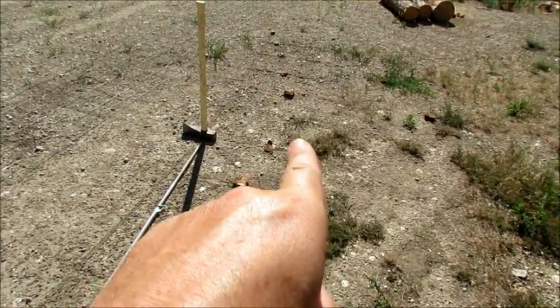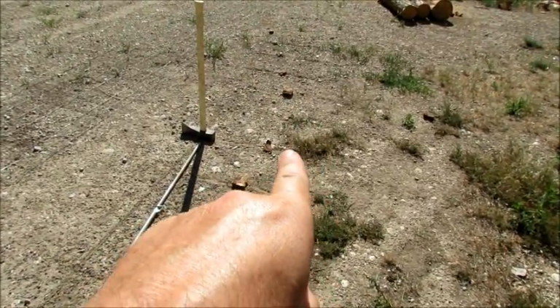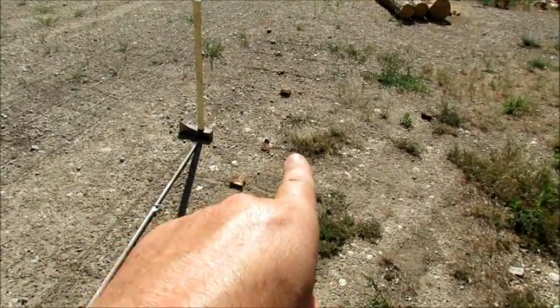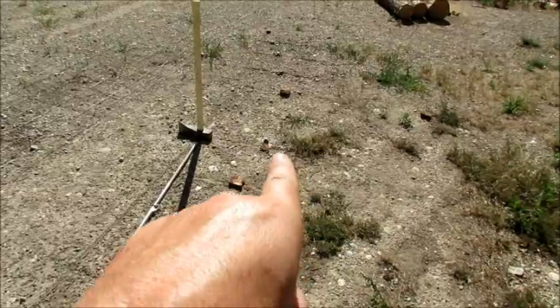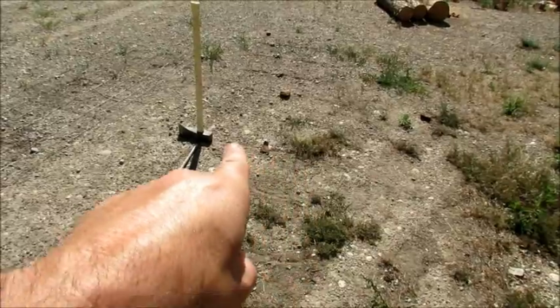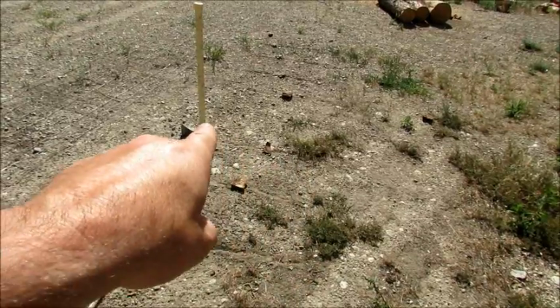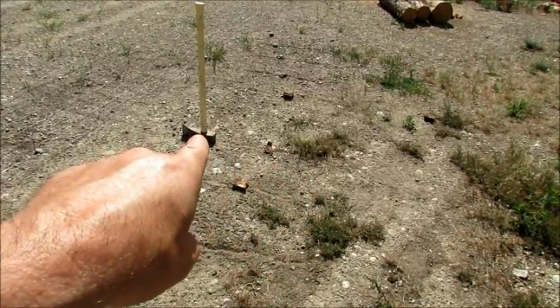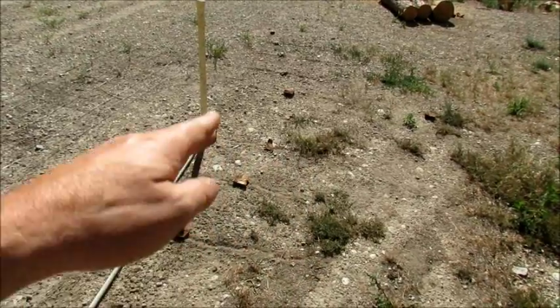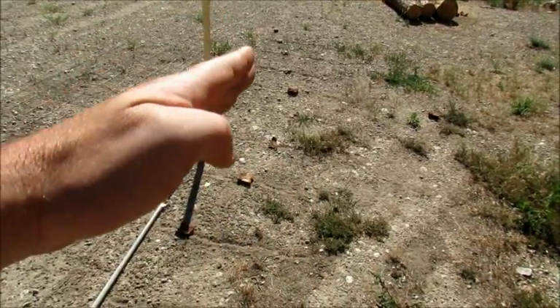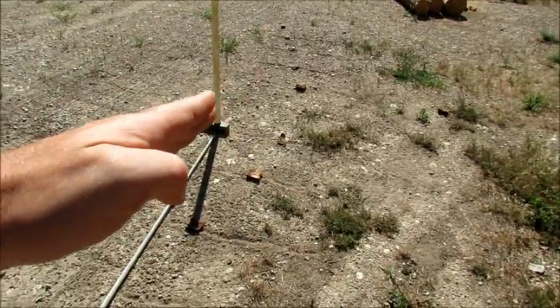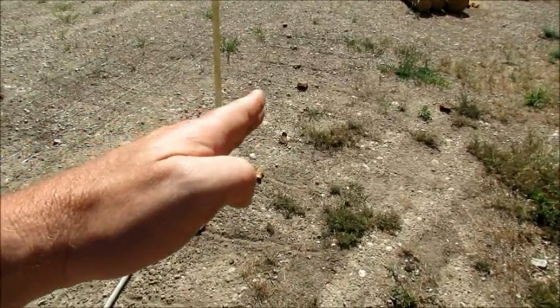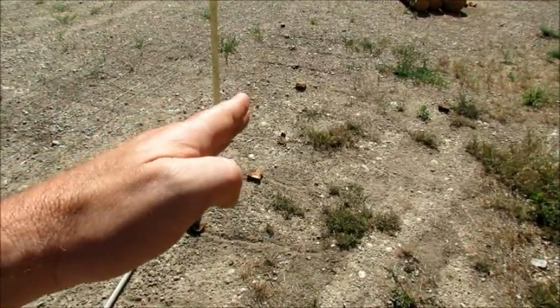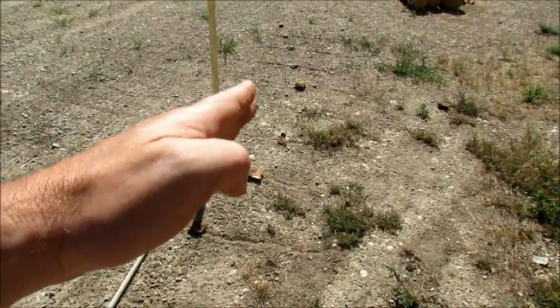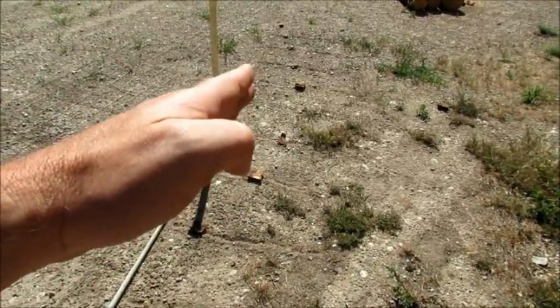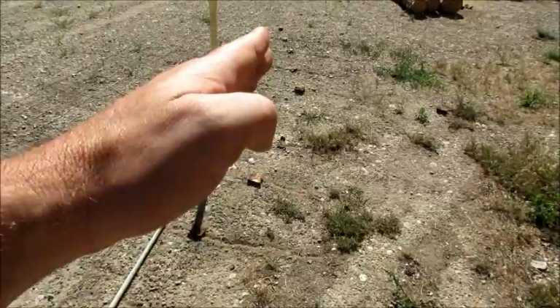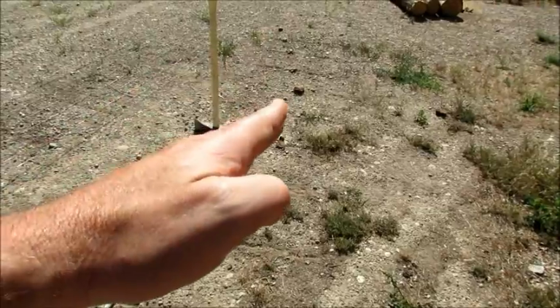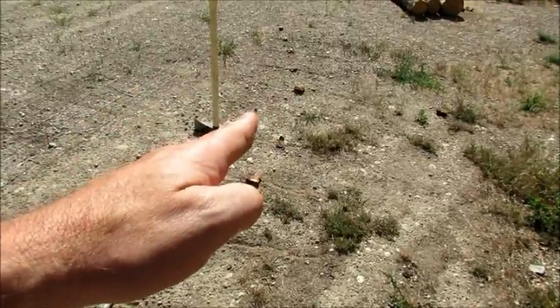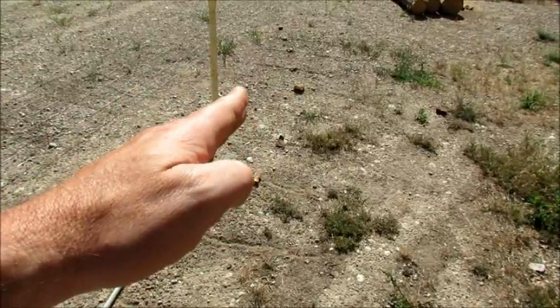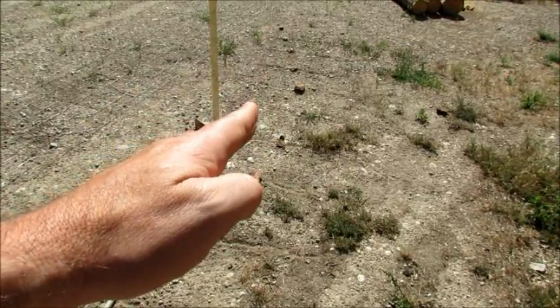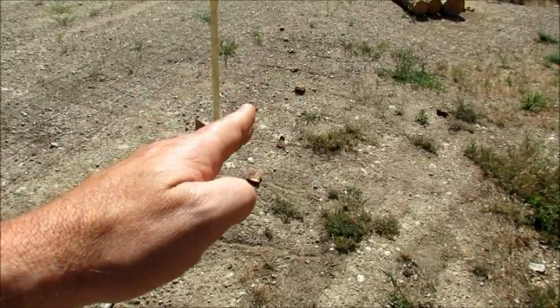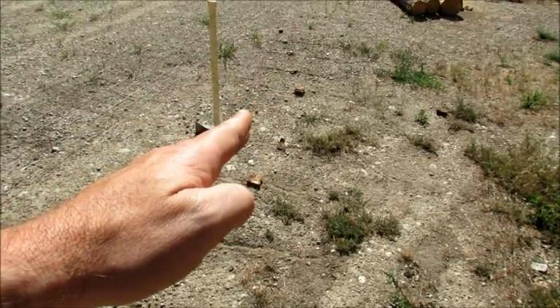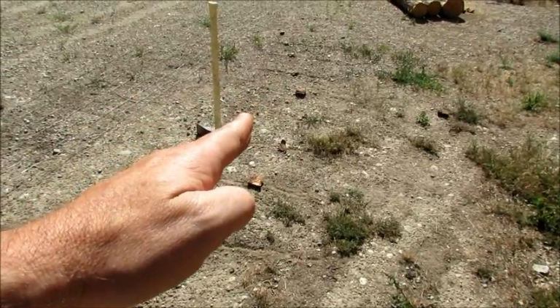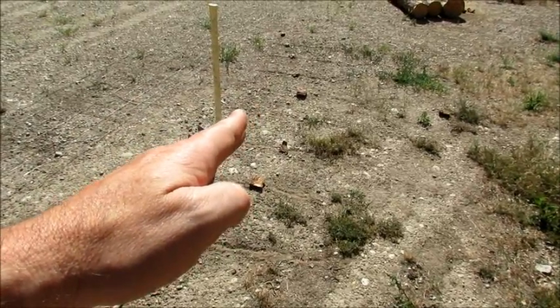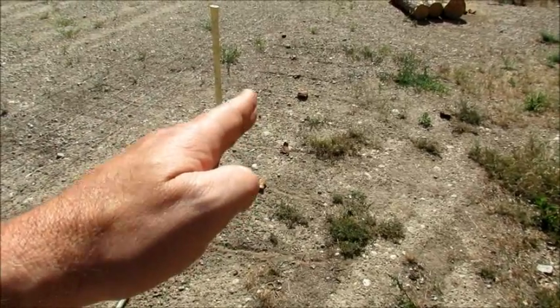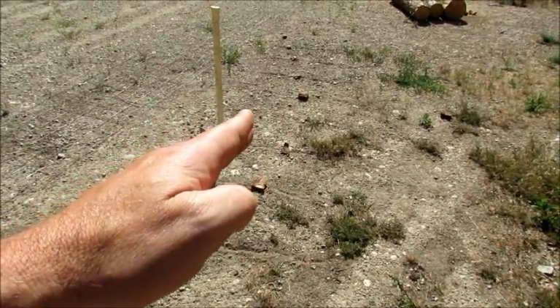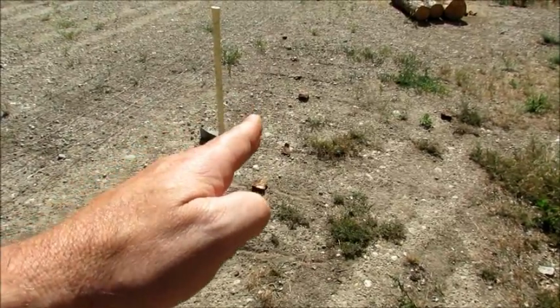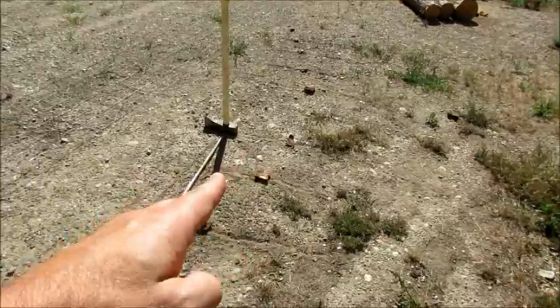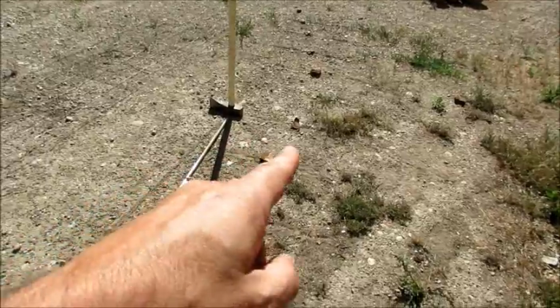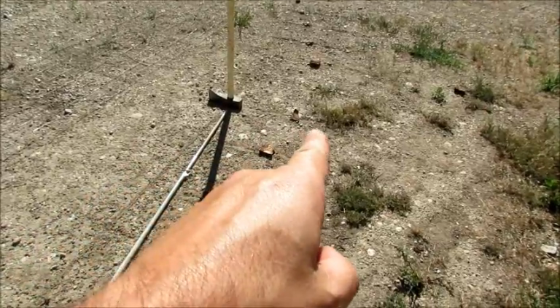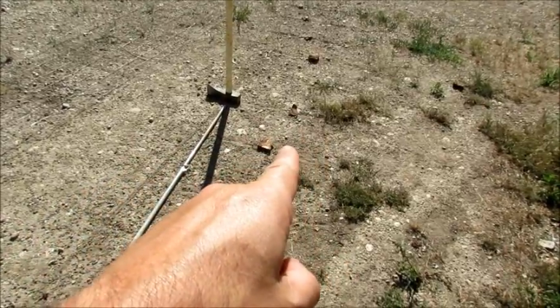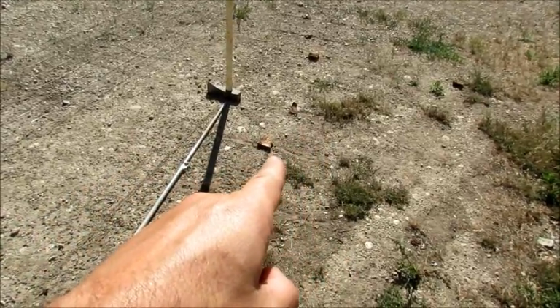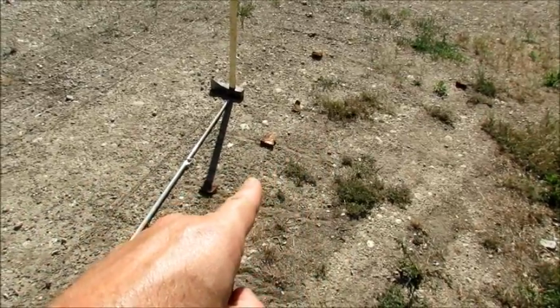The zenith — the highest point of the arc — was before noon. It looks to be at 11 AM, and it starts its descent at noon.